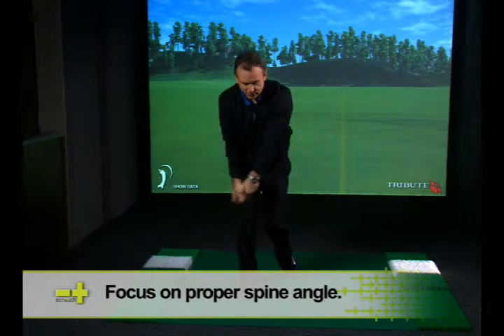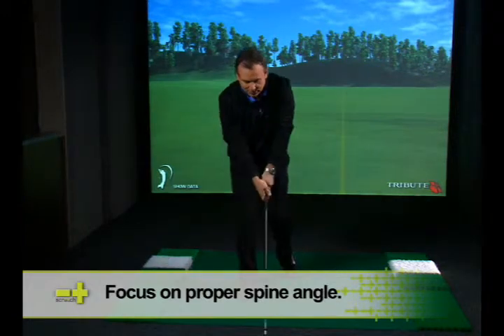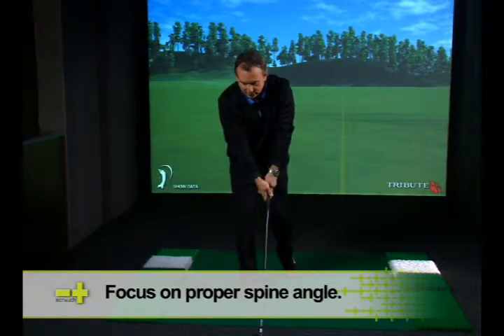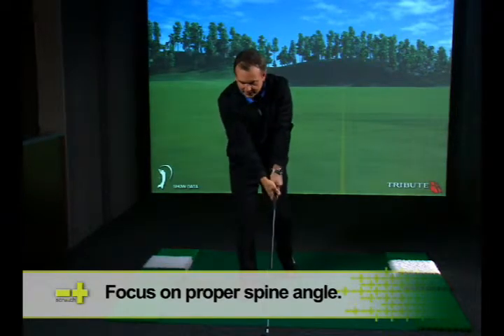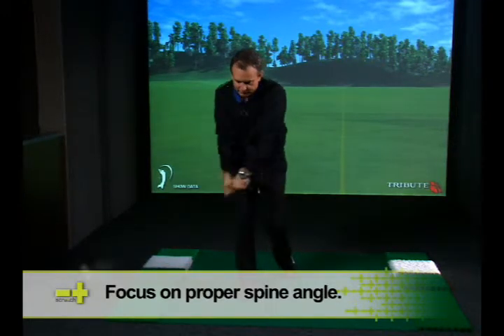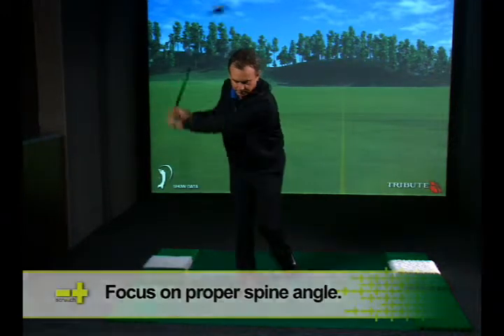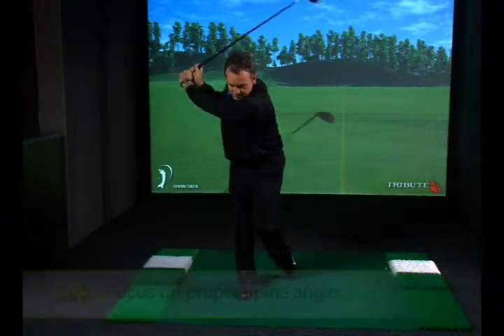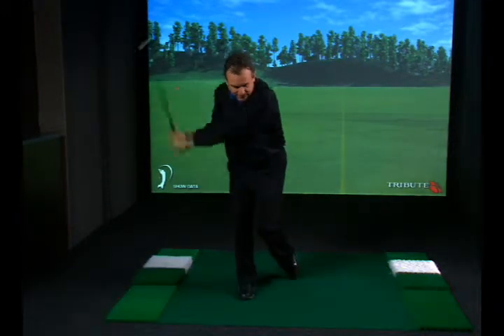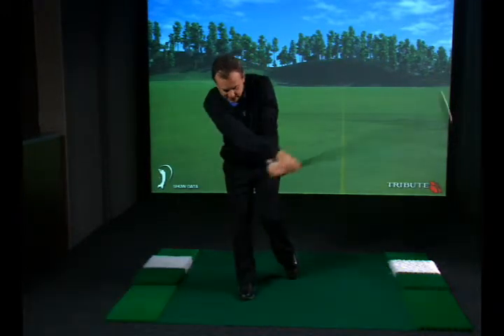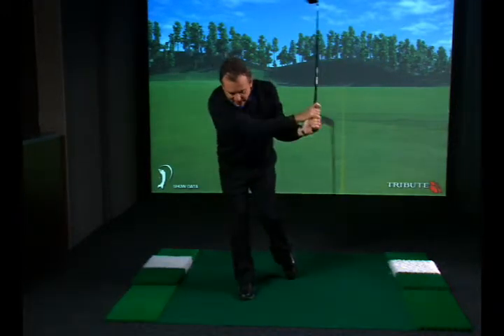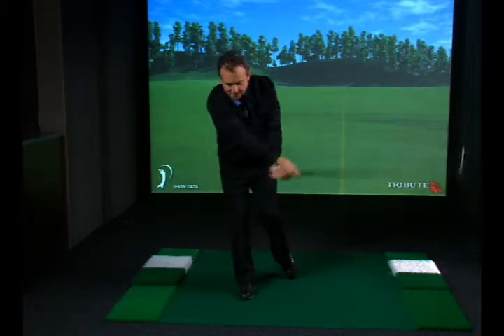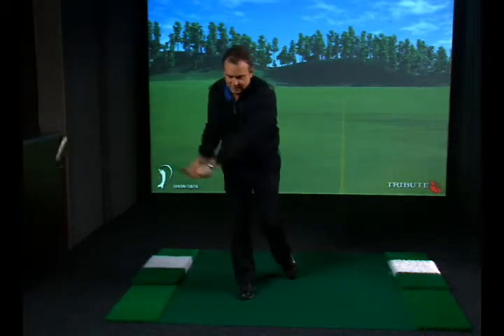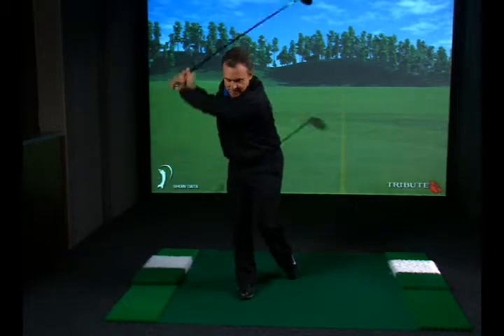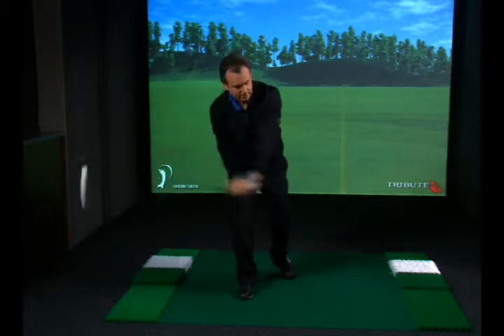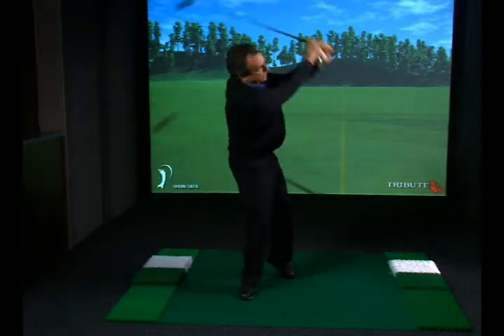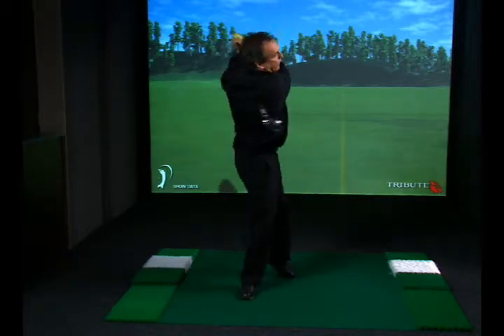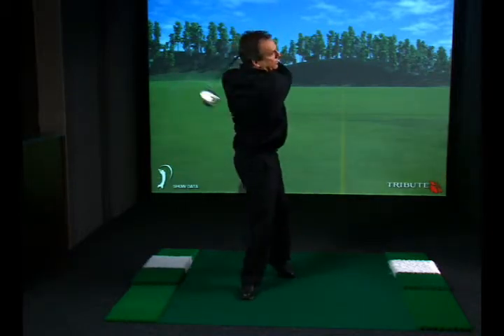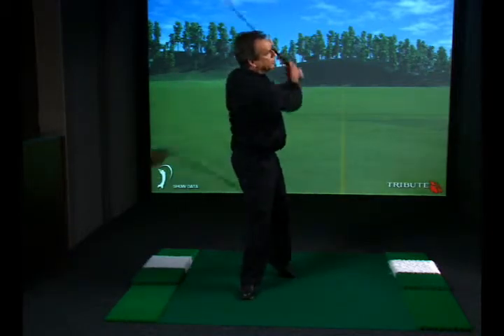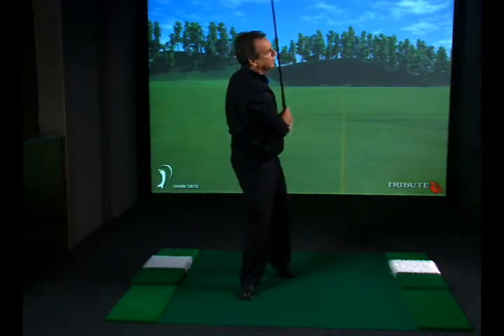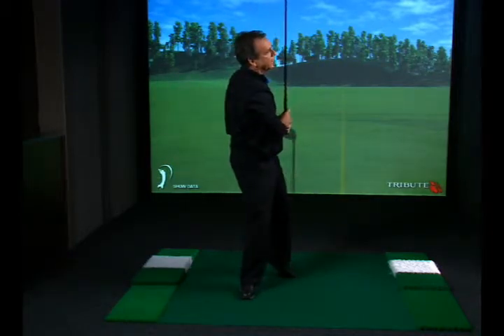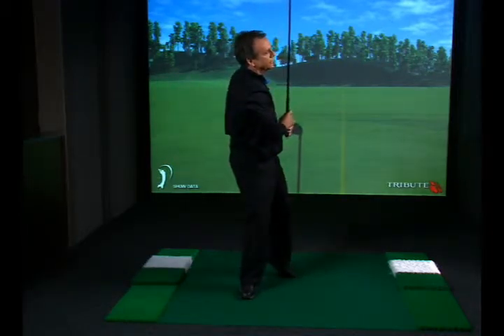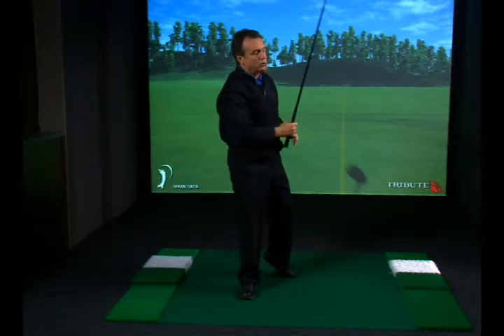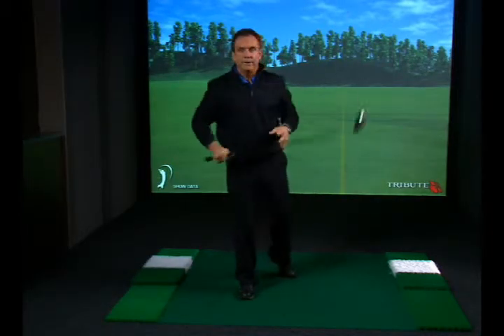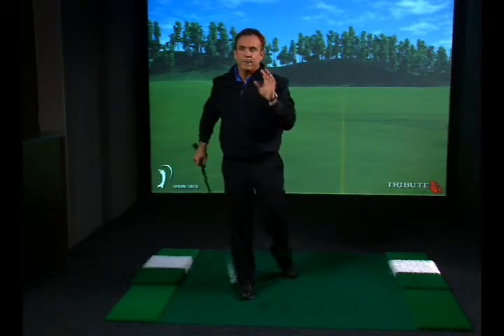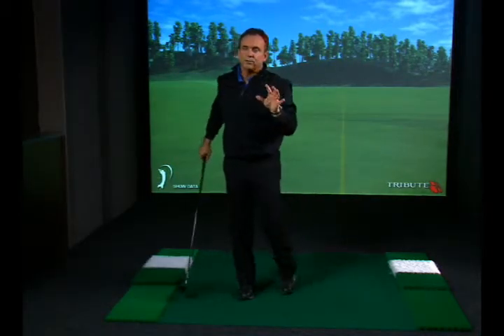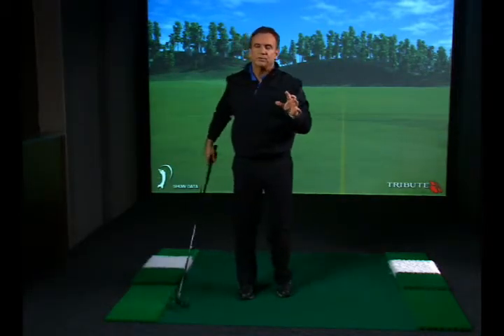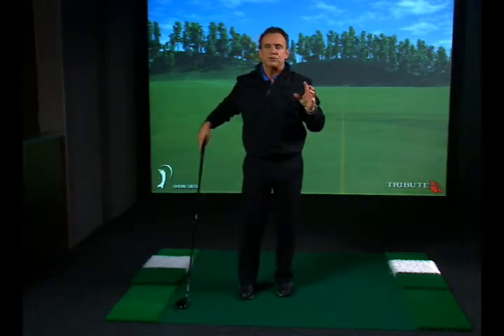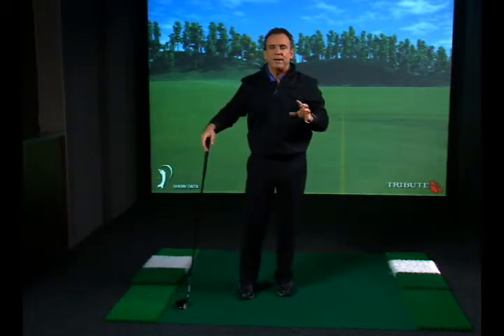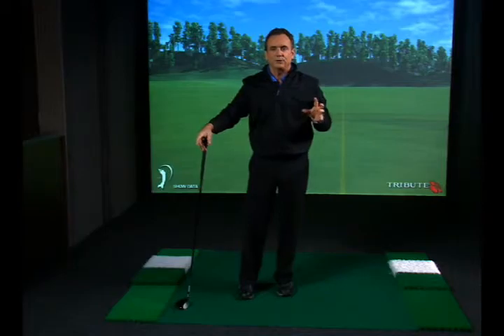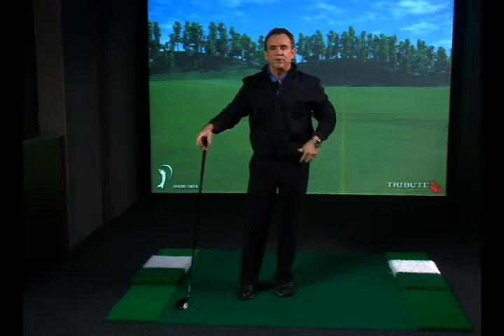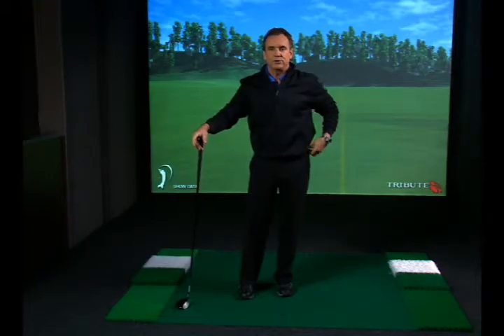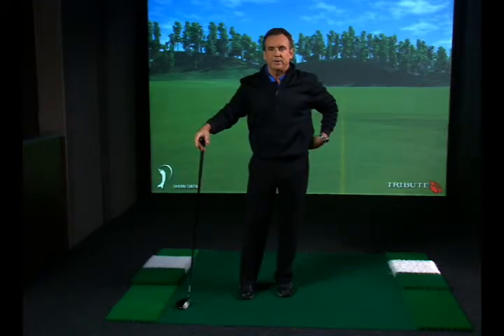It's also great for a person that stops, because now you want your arms to swing and your body to turn forward. The drill is tremendous for both of those situations.